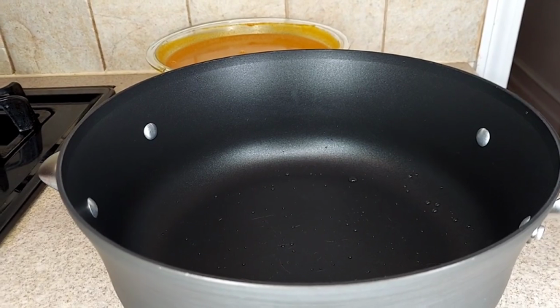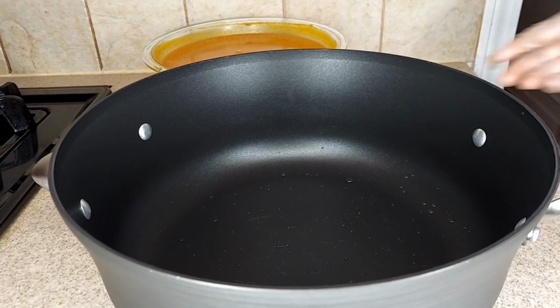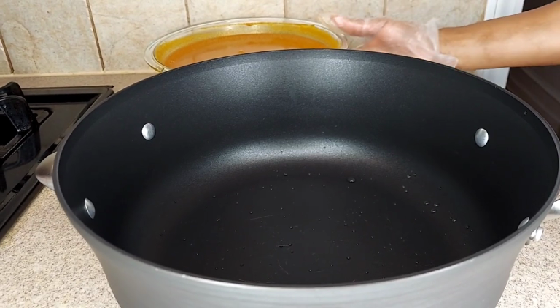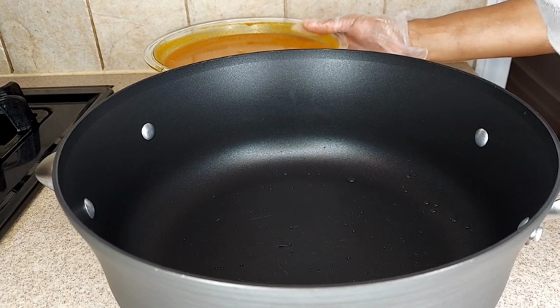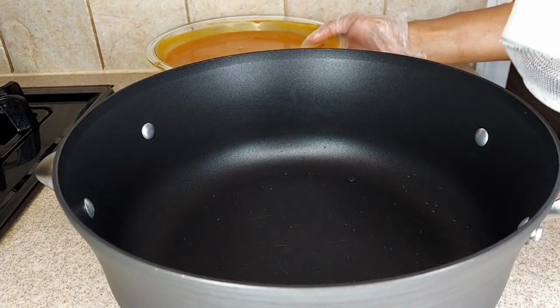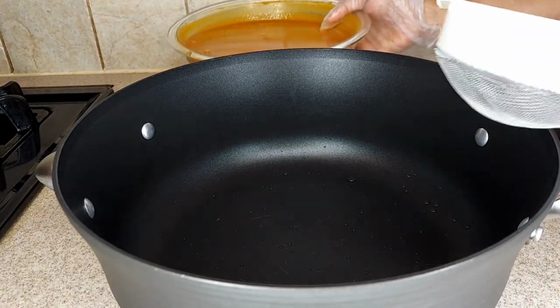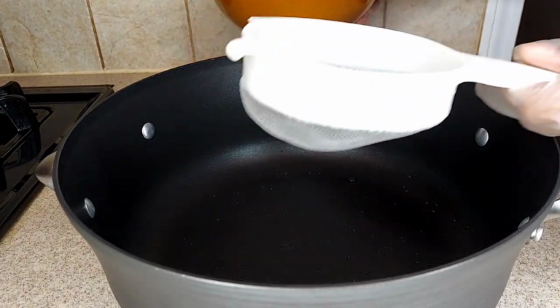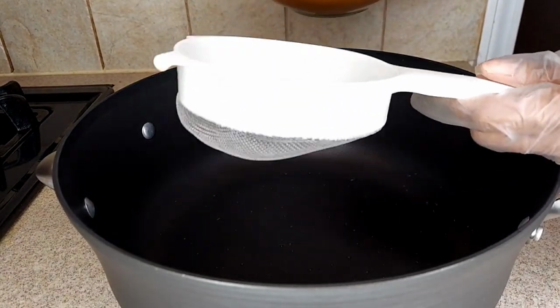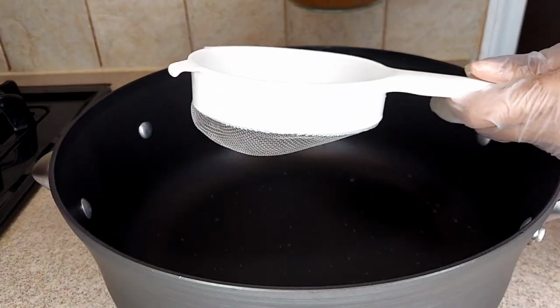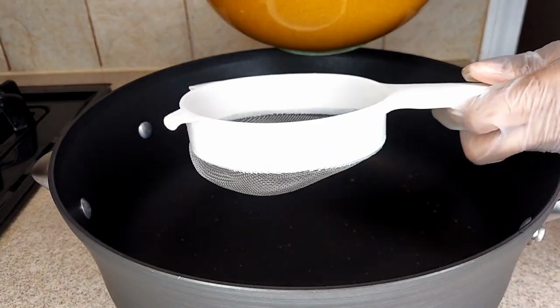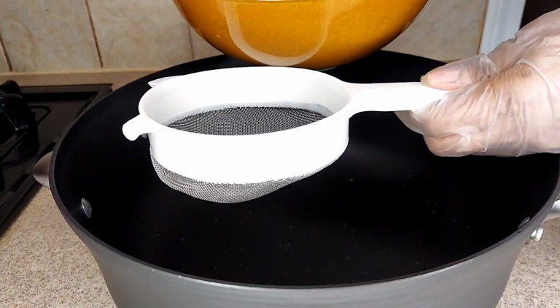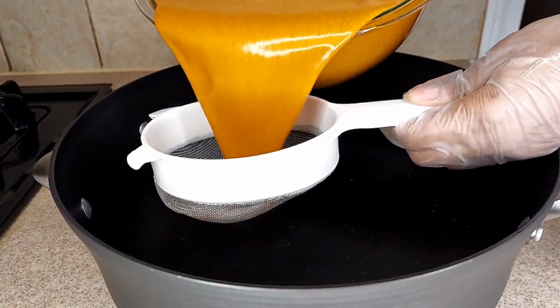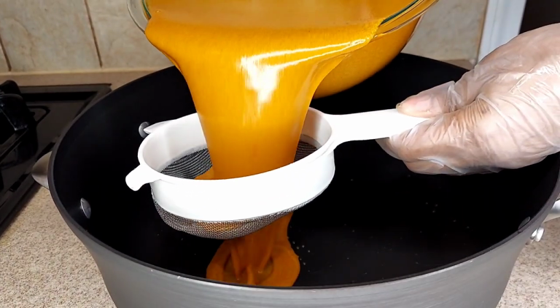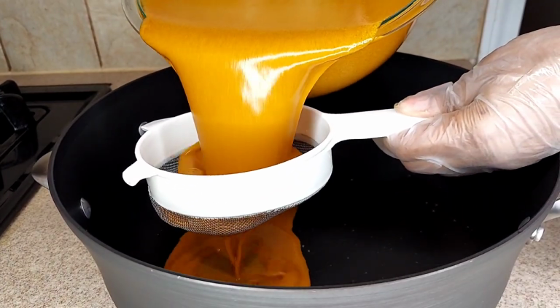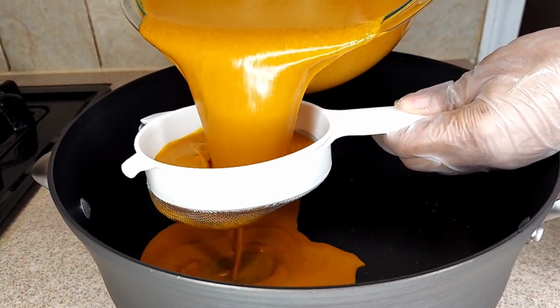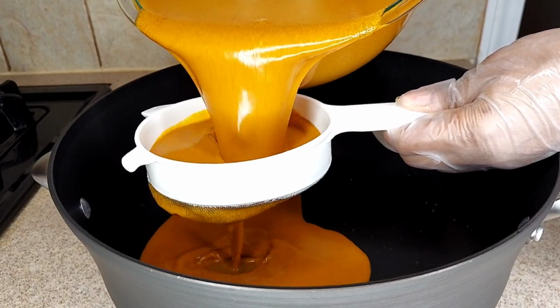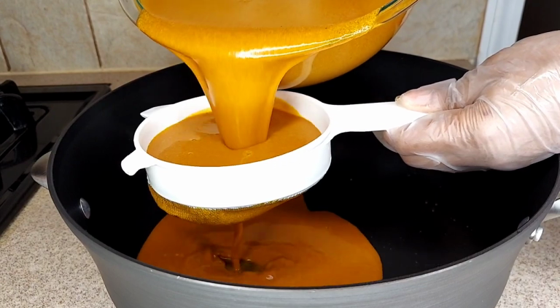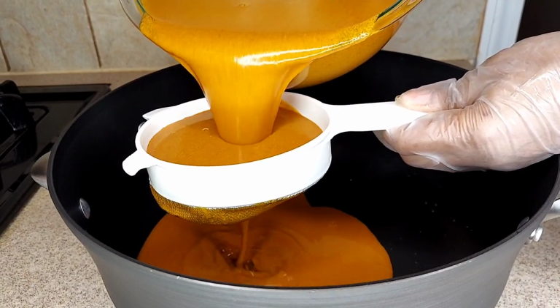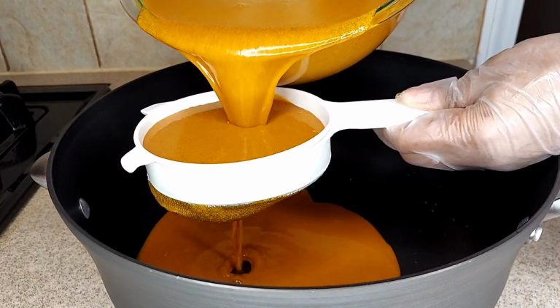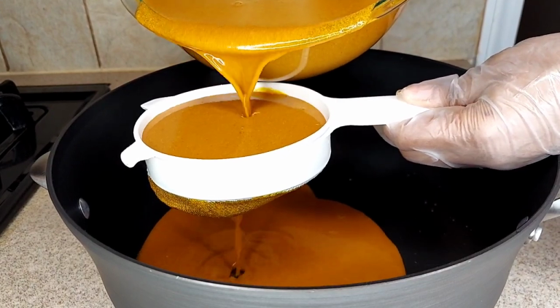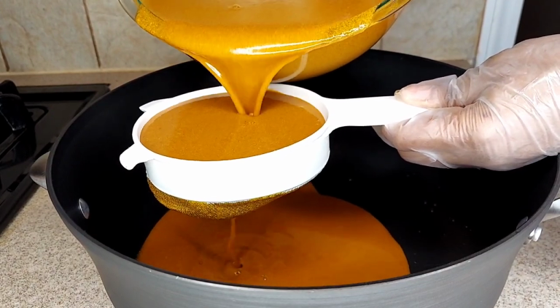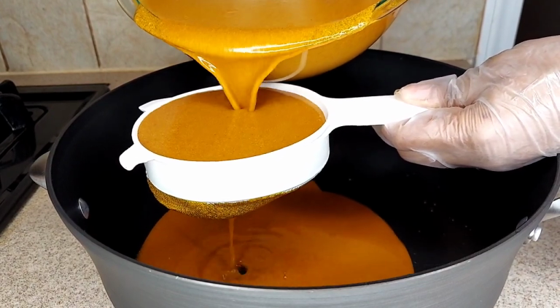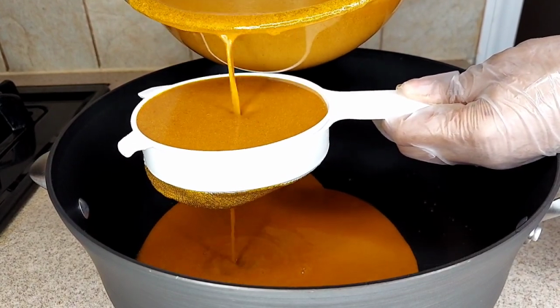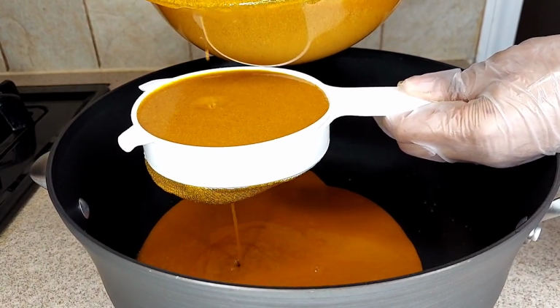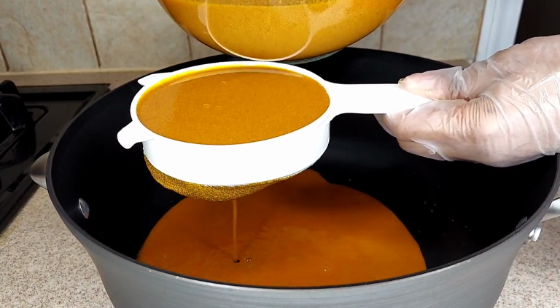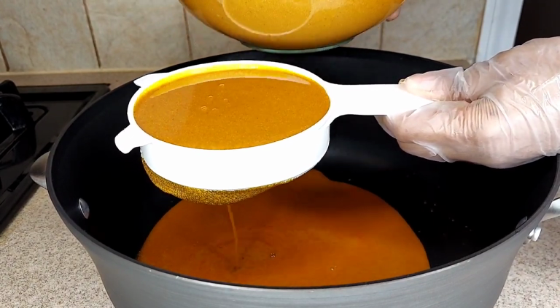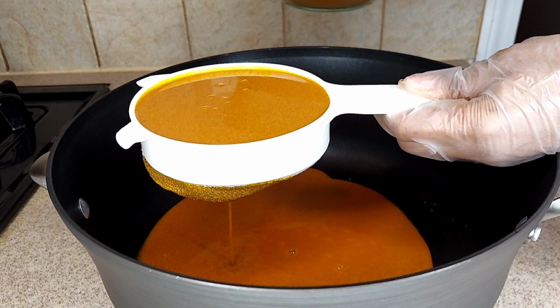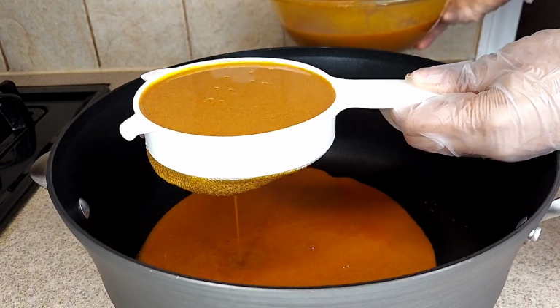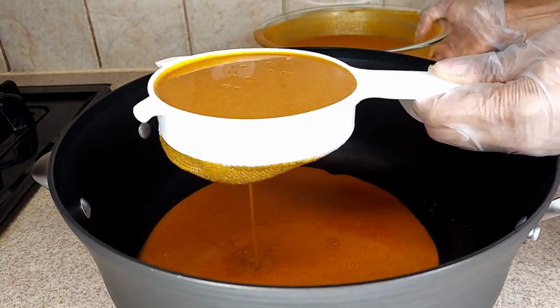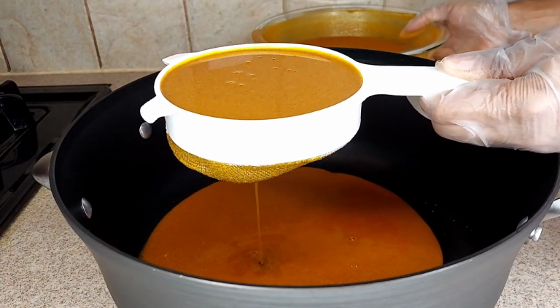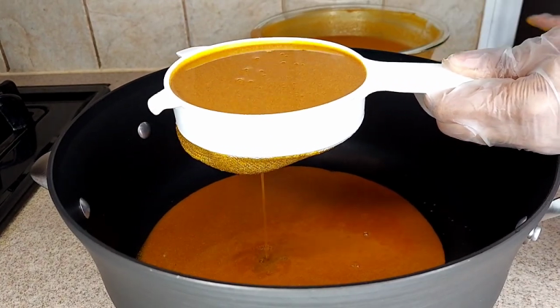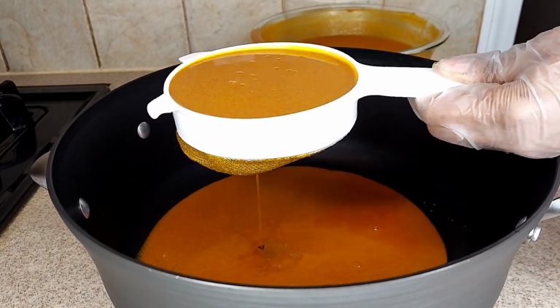I'll go ahead and strain the palm sauce inside the pot that I'm going to use to cook. As you can see, after straining it I'll put it on top of the stove and start cooking.